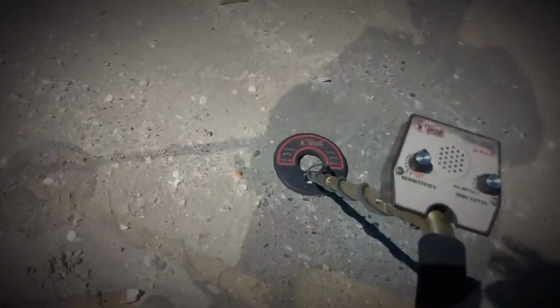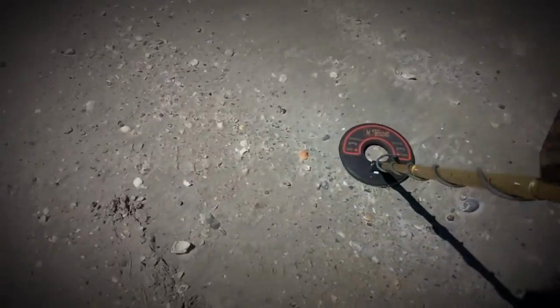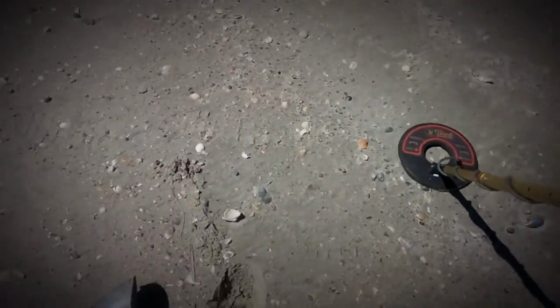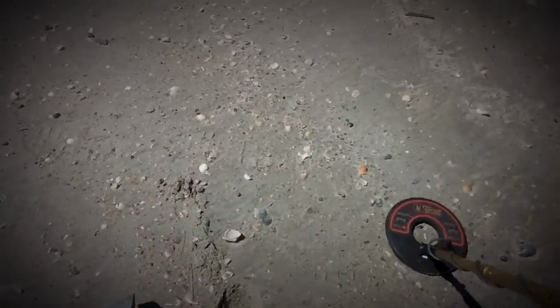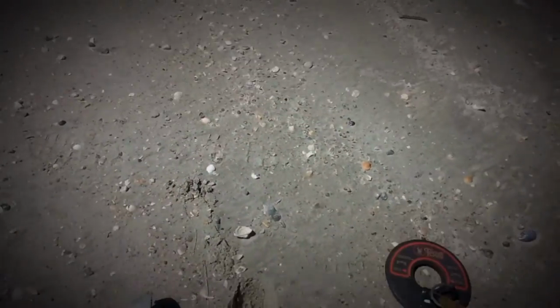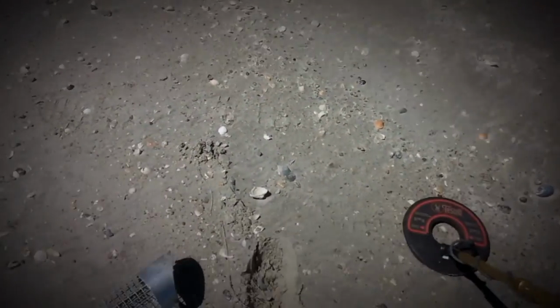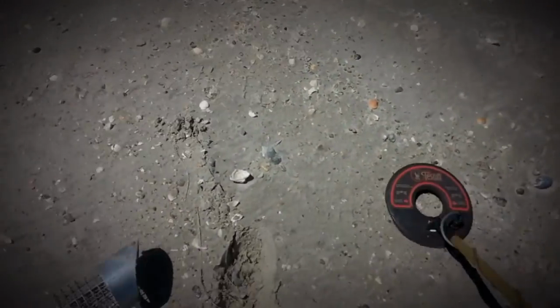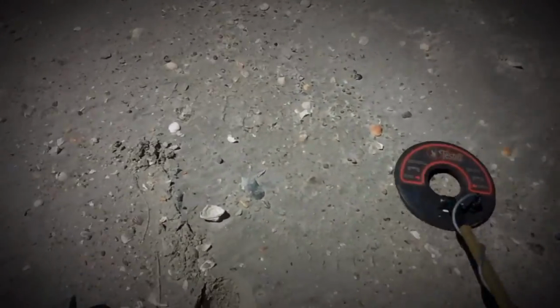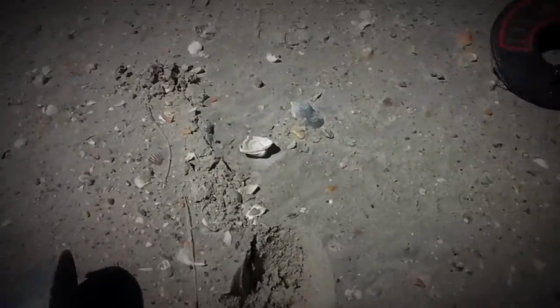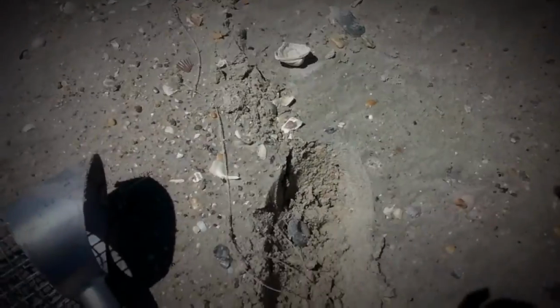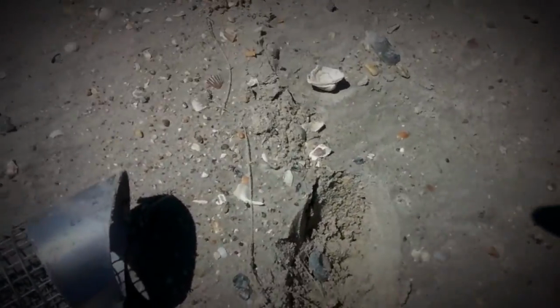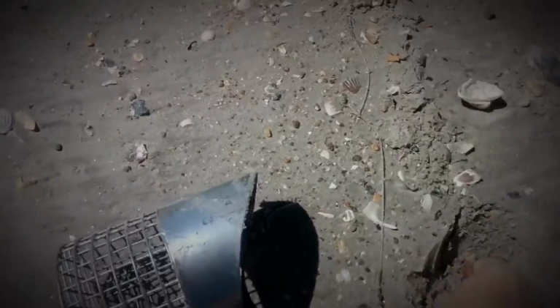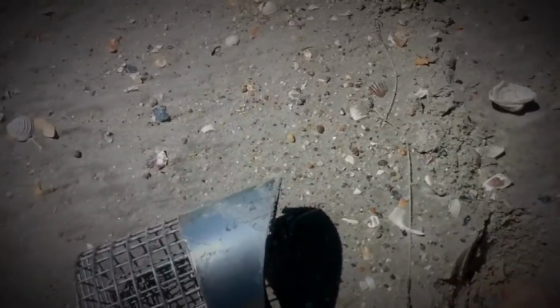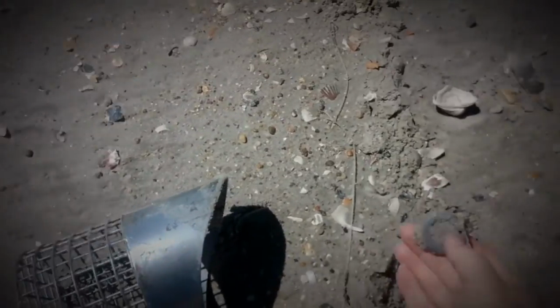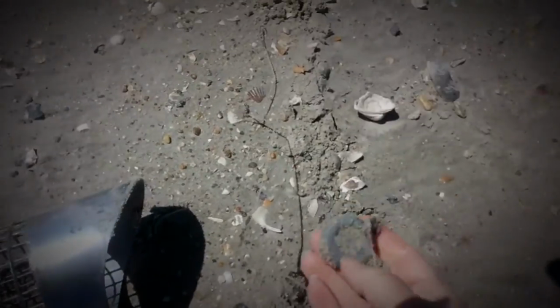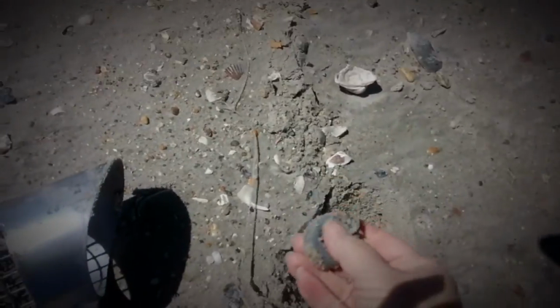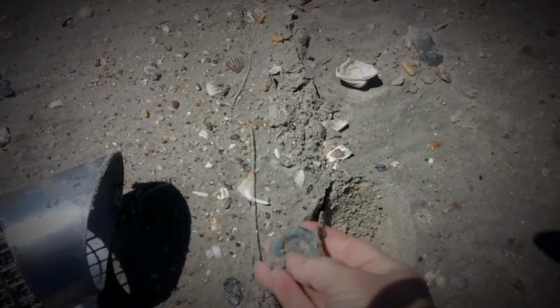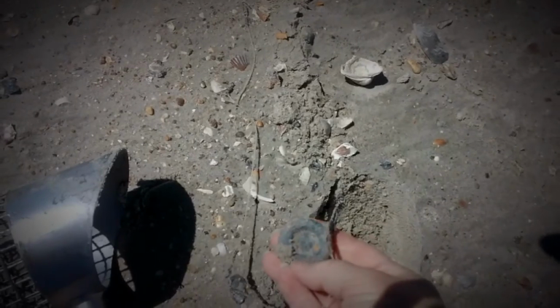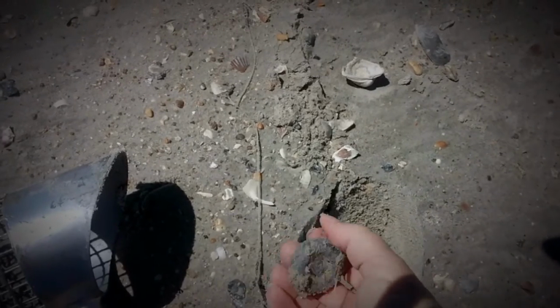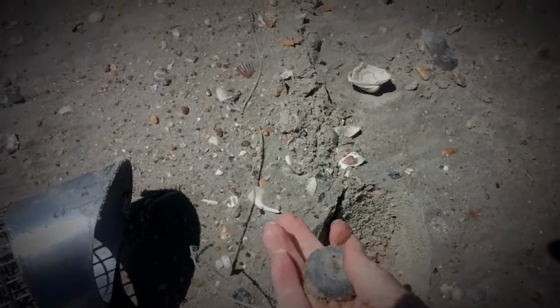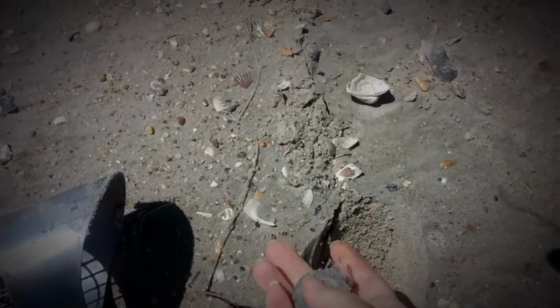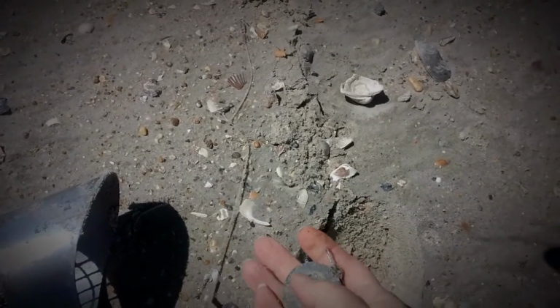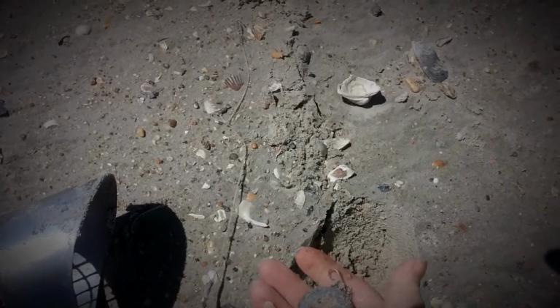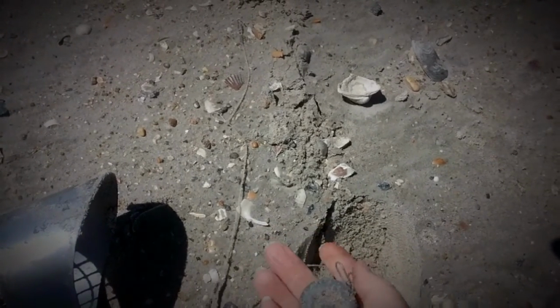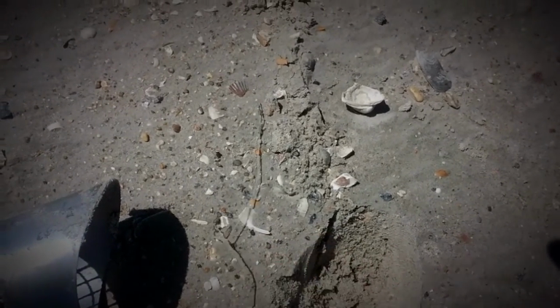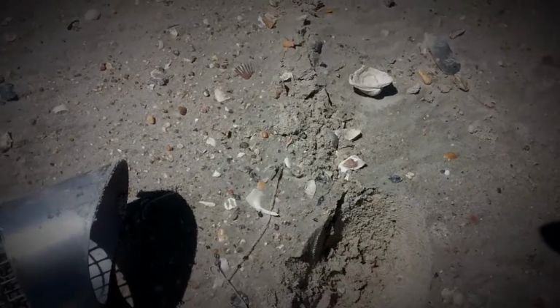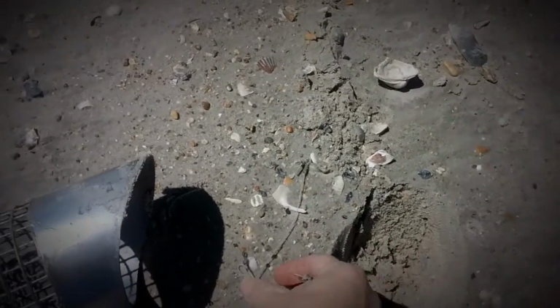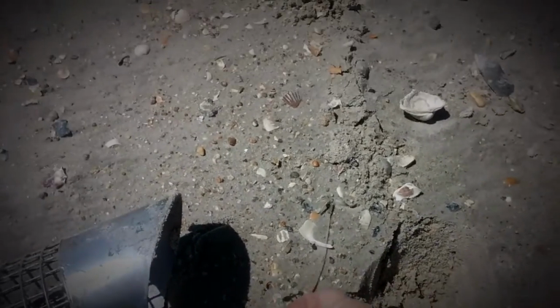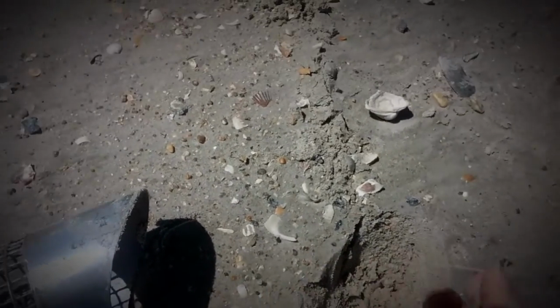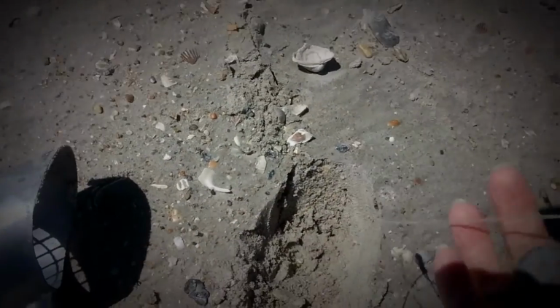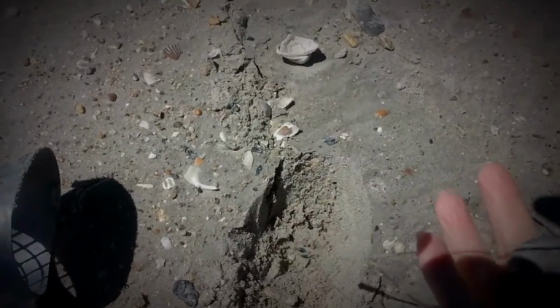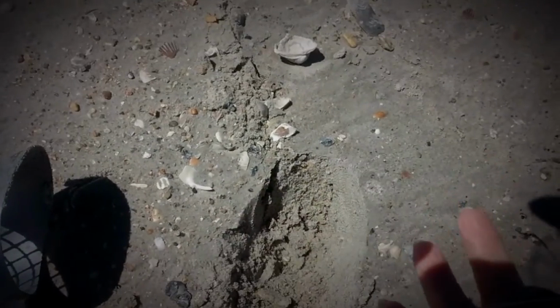The next signal right here is an odd-looking fishing weight with a leader on it.